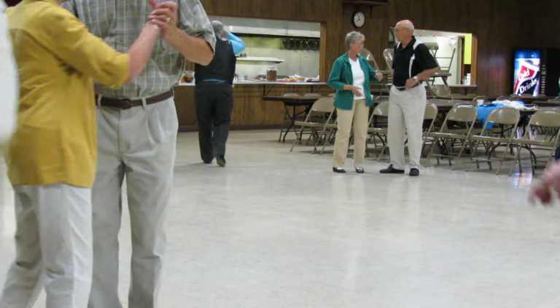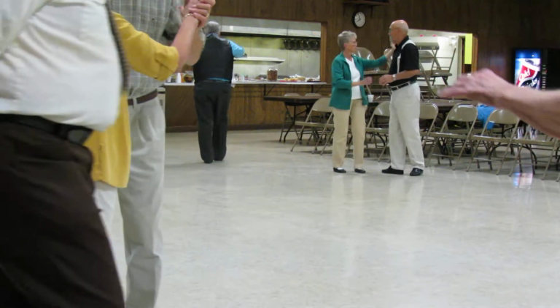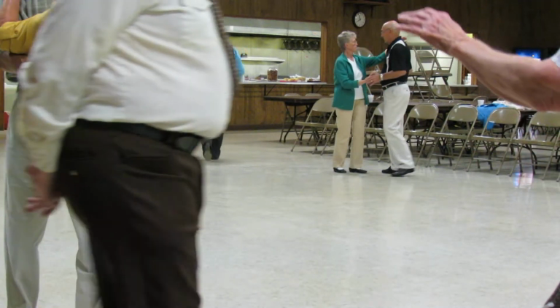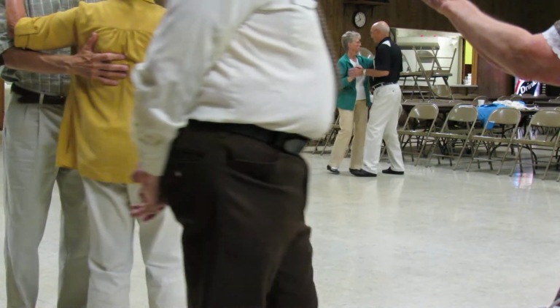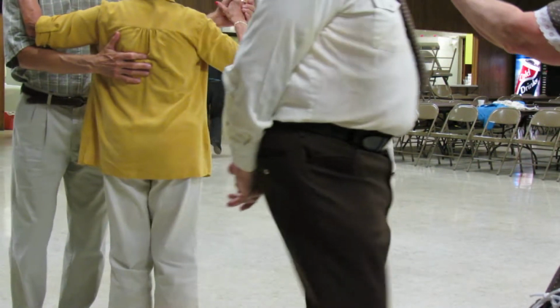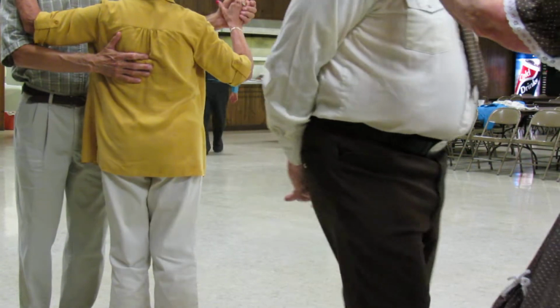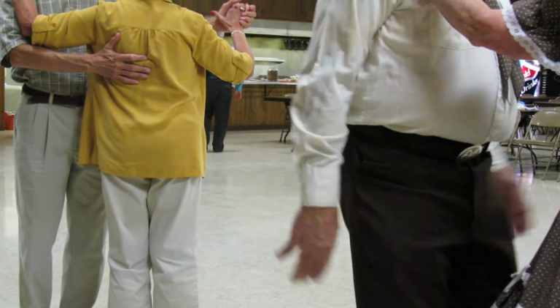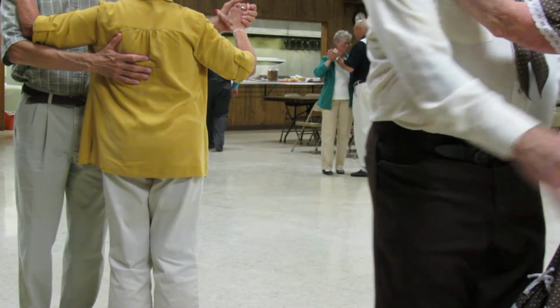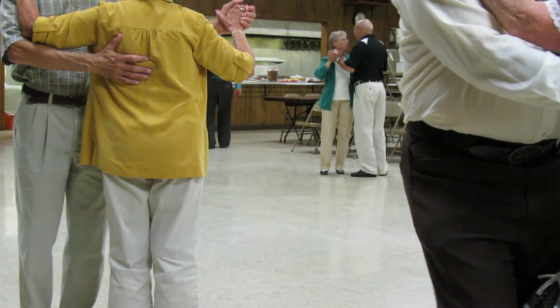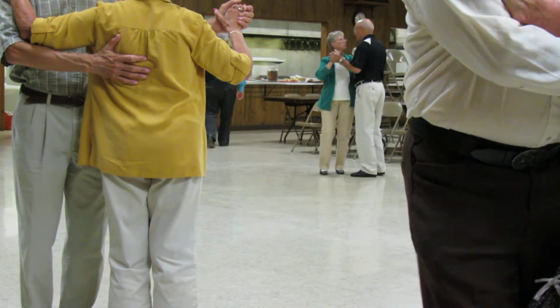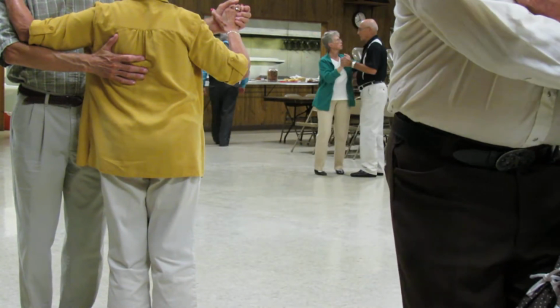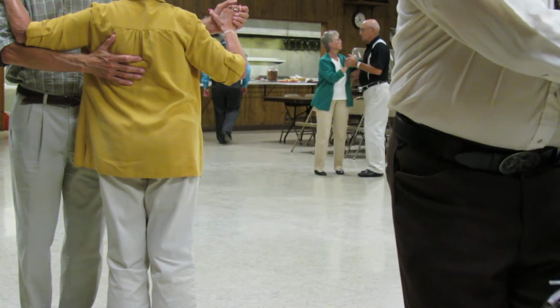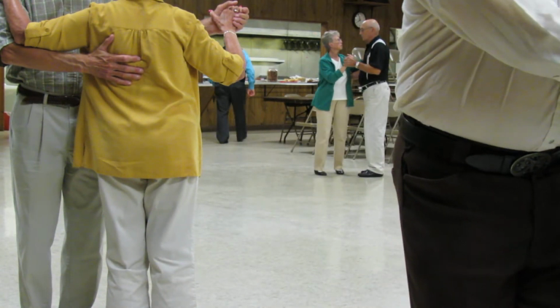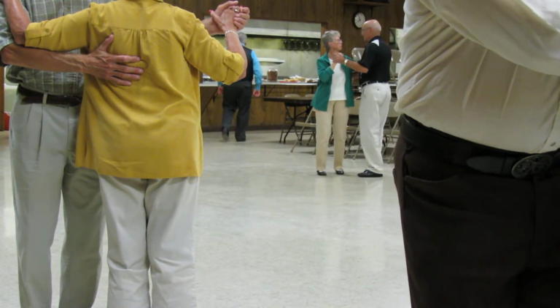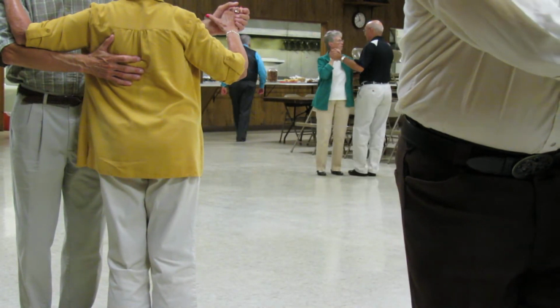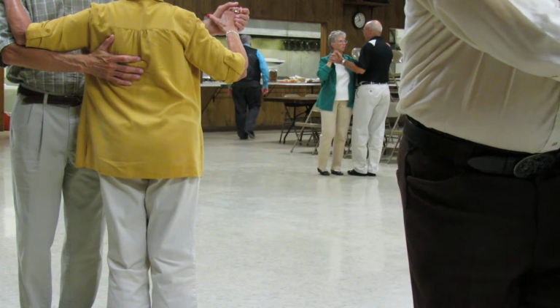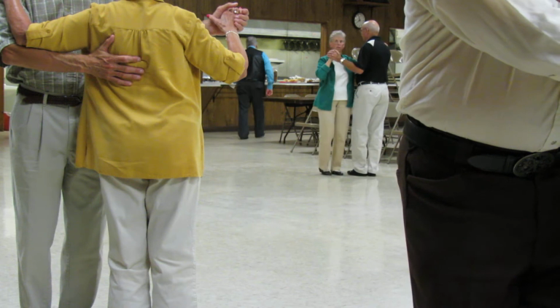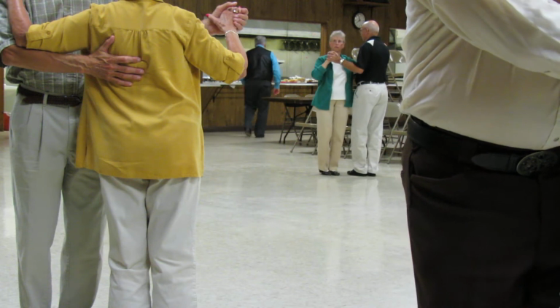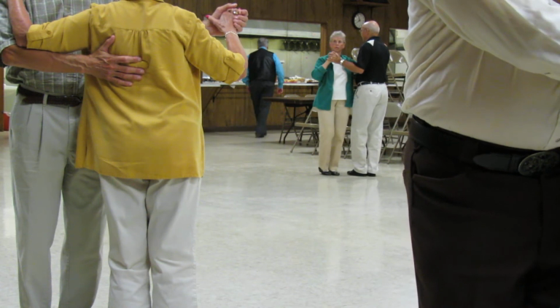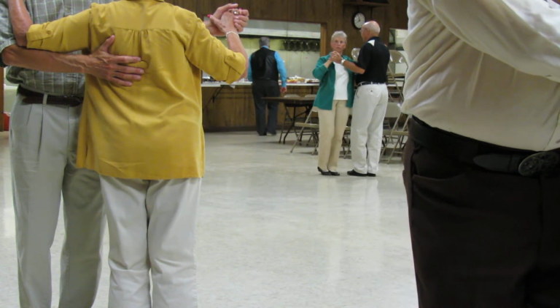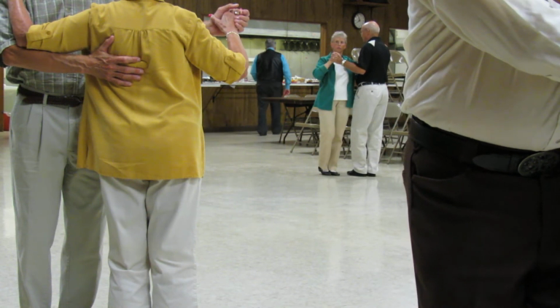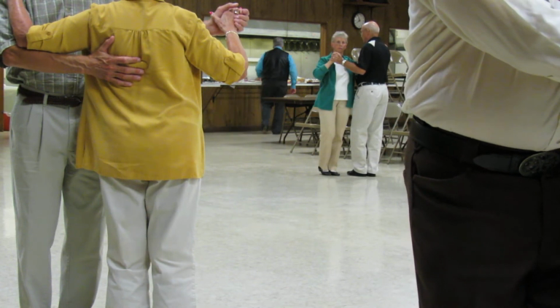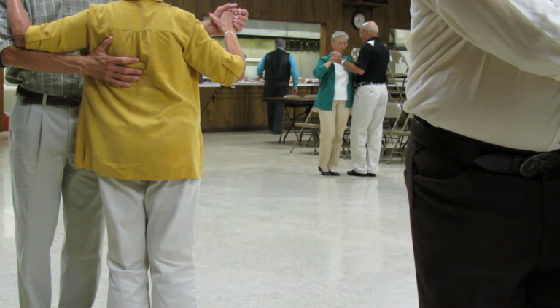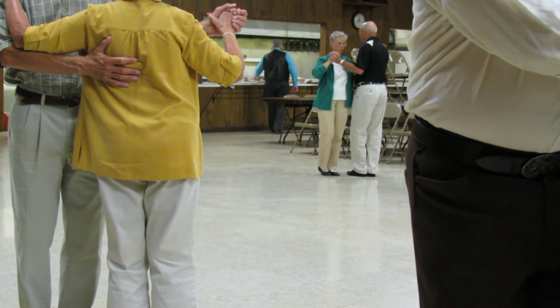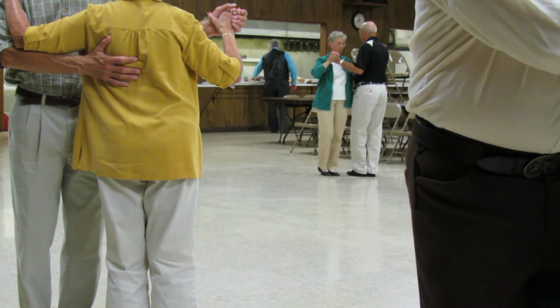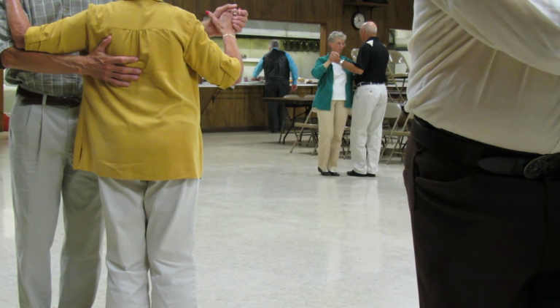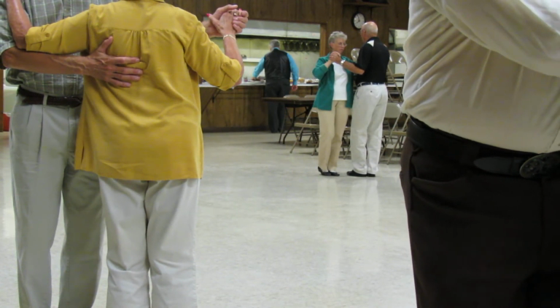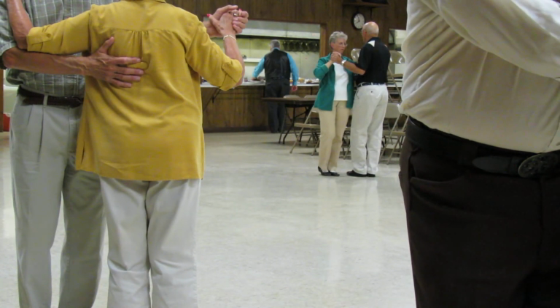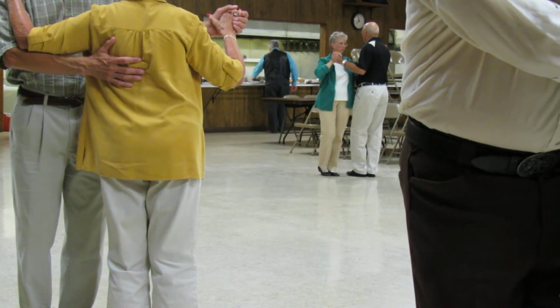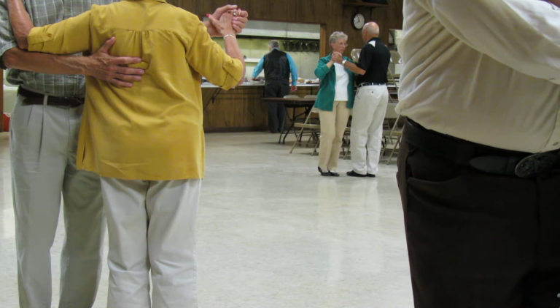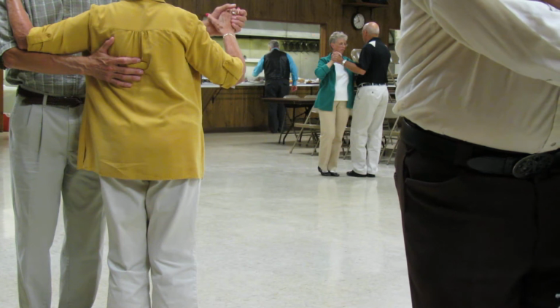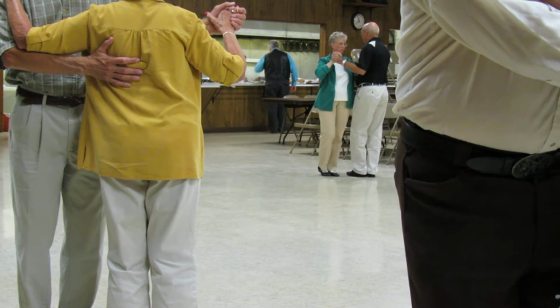I want to see that. Okay, we're going to dance. I'll take care of your cares, and it's a phase four foxtrot. Alright, and slow, quick, quick. Here we go.